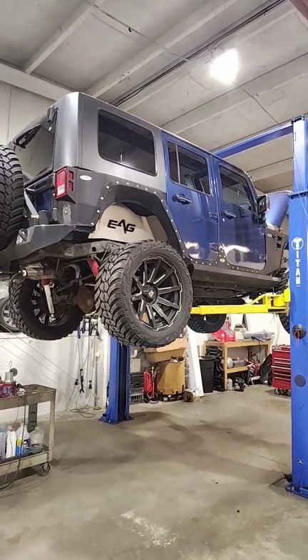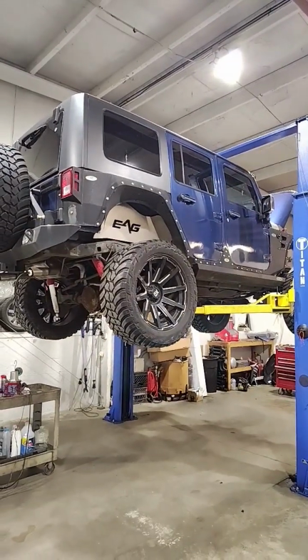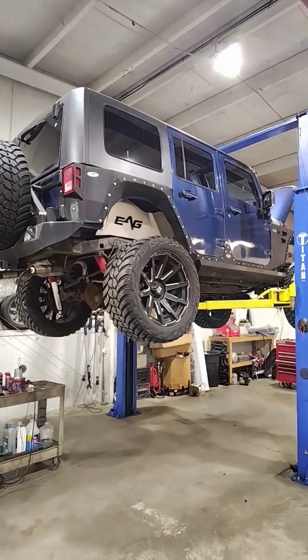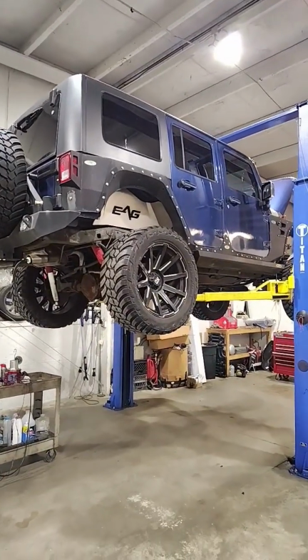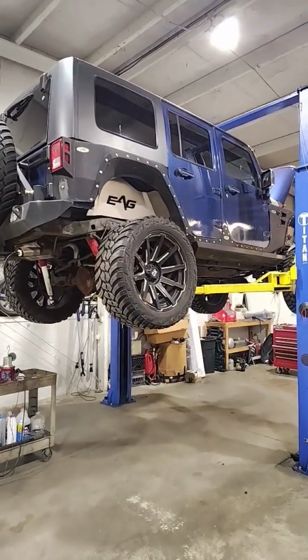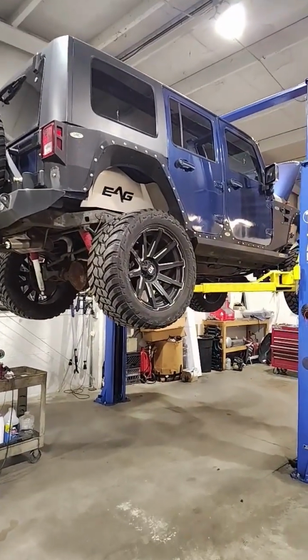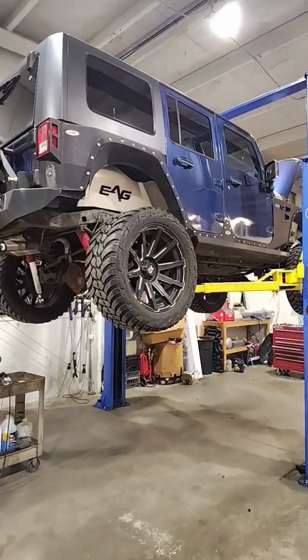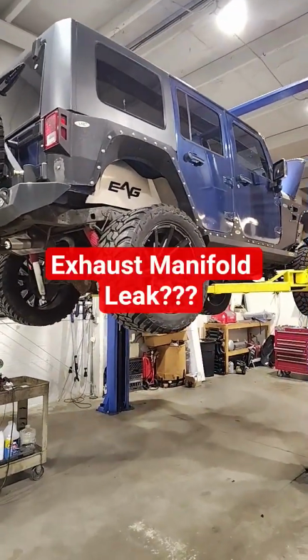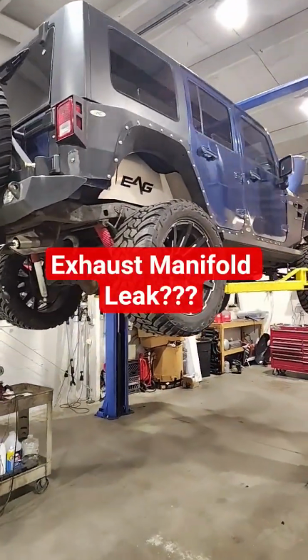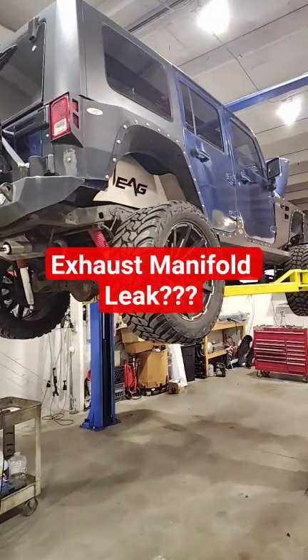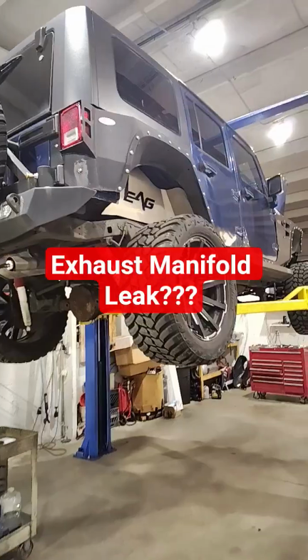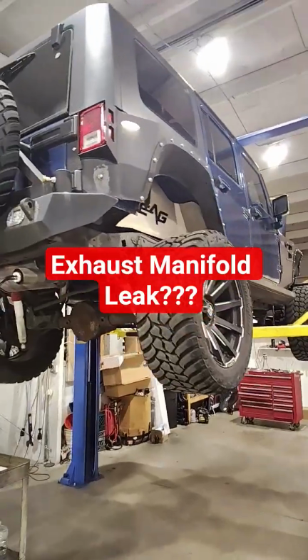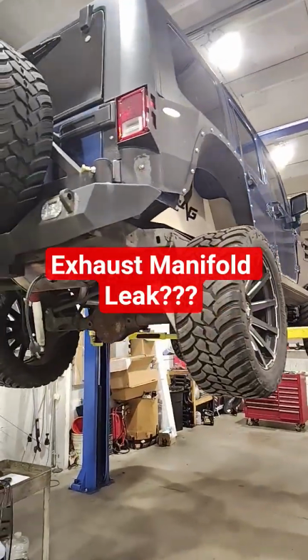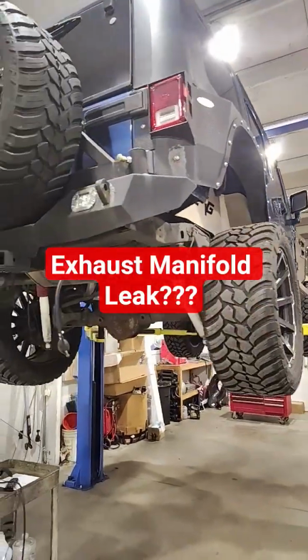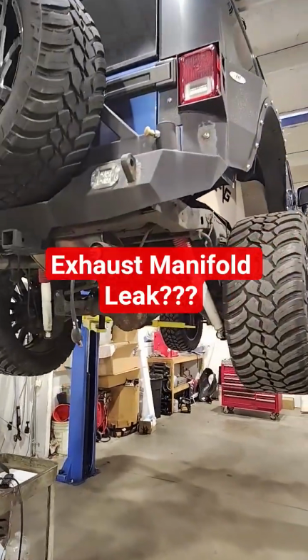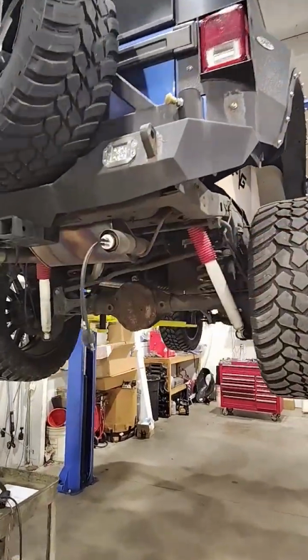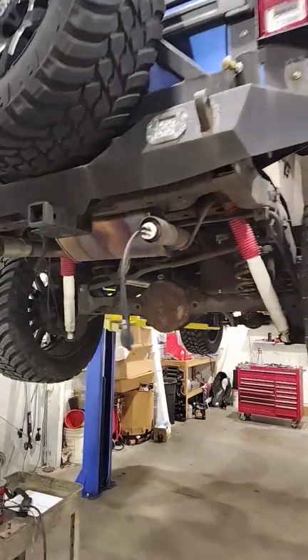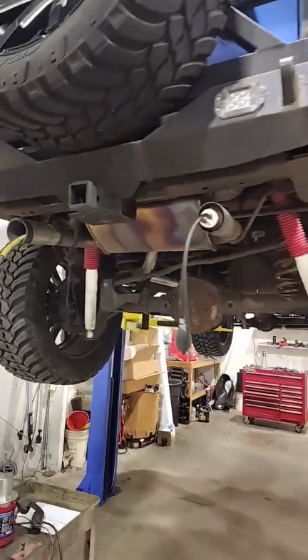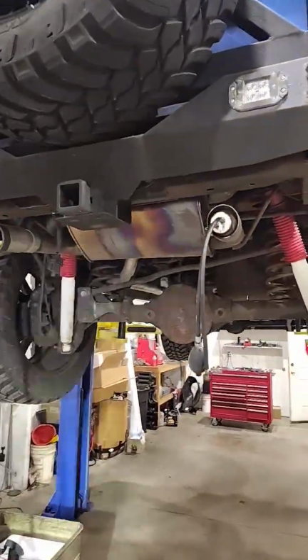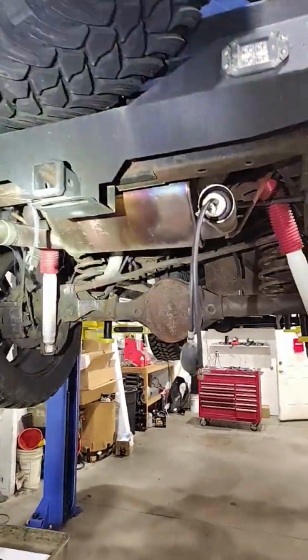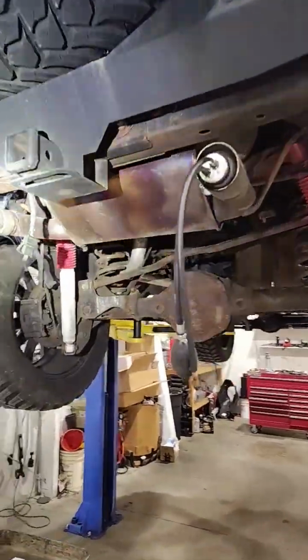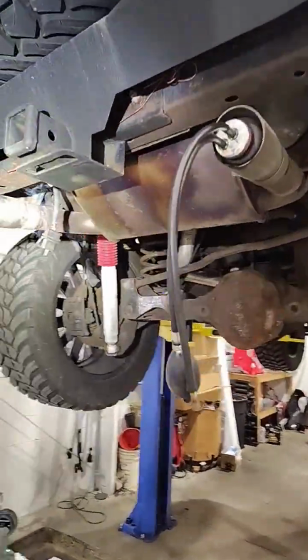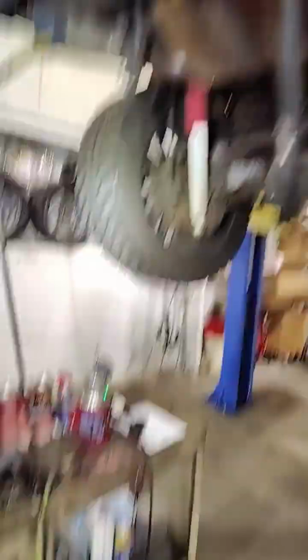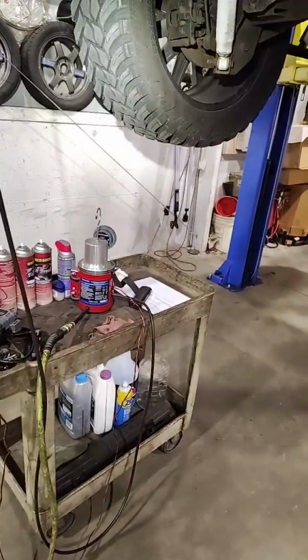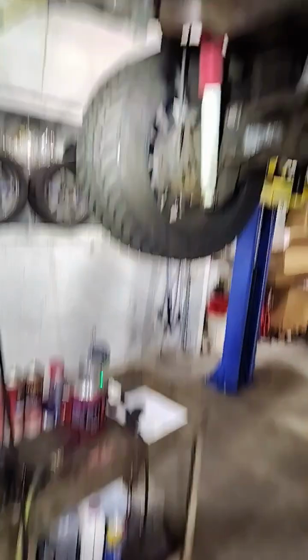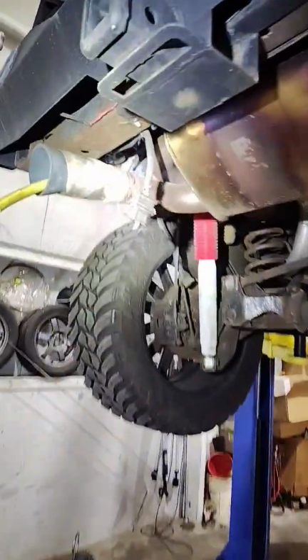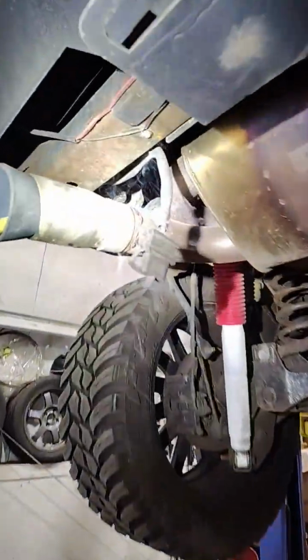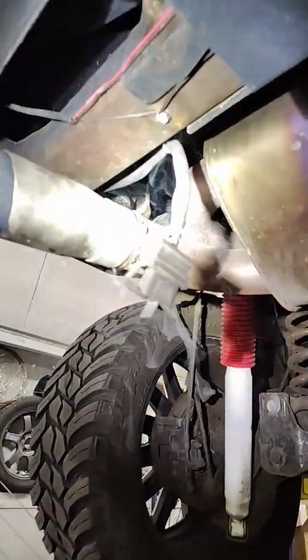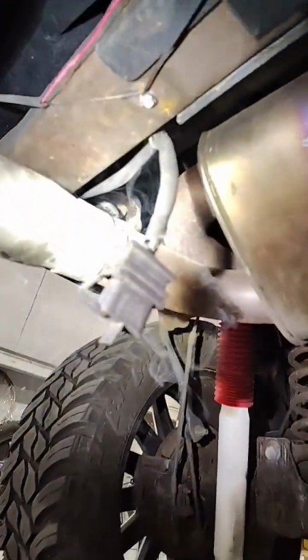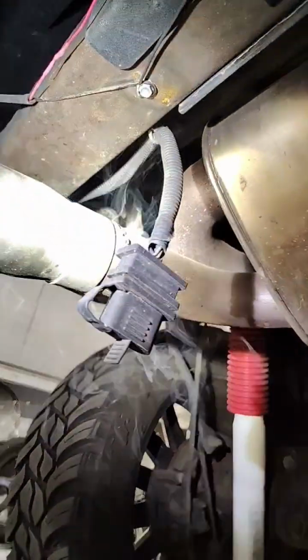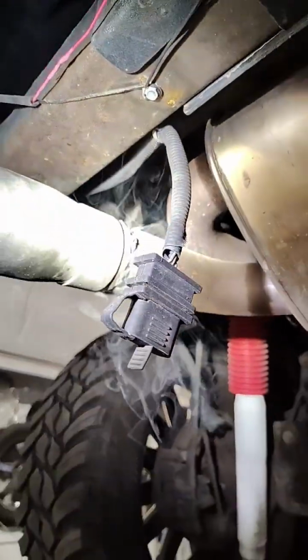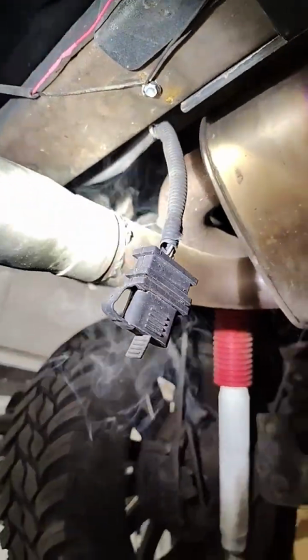A 2010 Jeep Wrangler customer complained about an exhaust leak and was told the exhaust manifolds need to be replaced. I've got the smoke machine set up and I'm feeding smoke in from the rear.